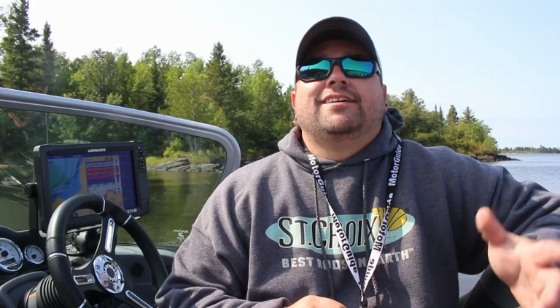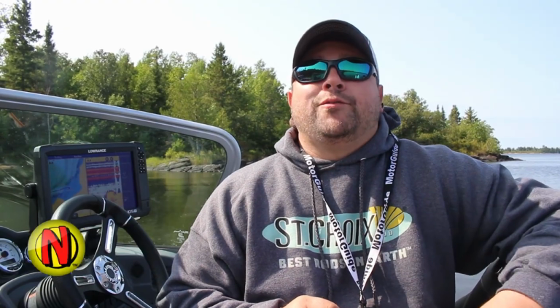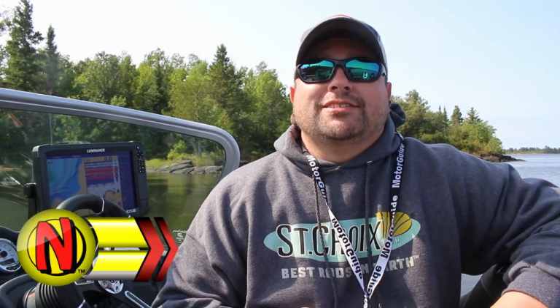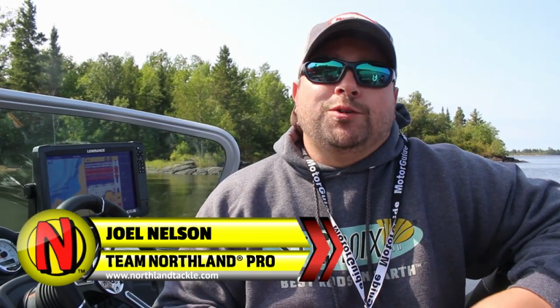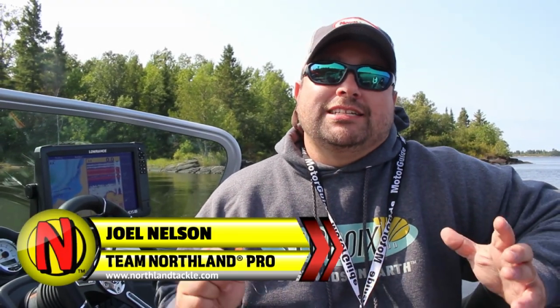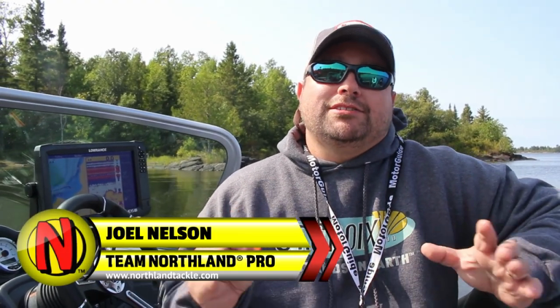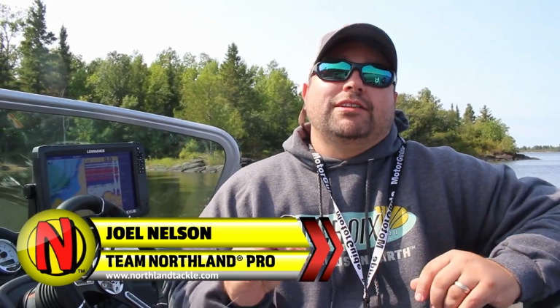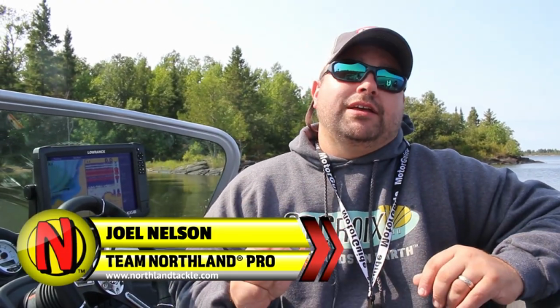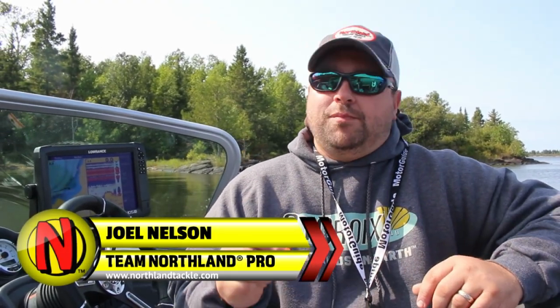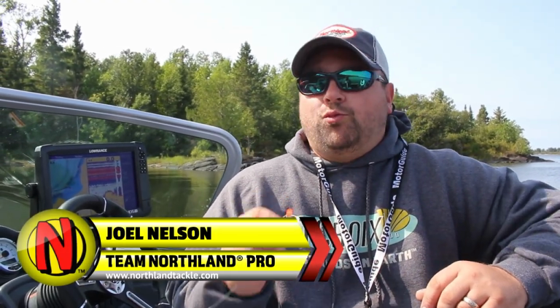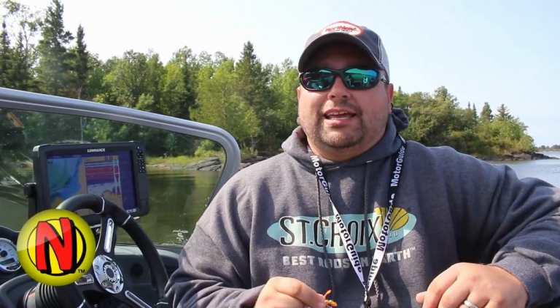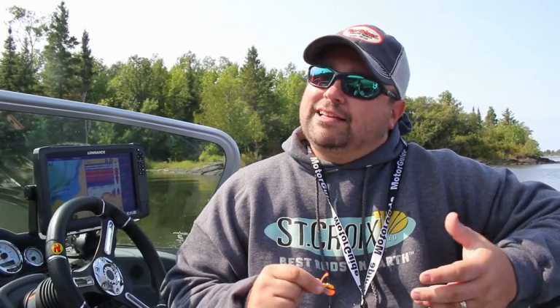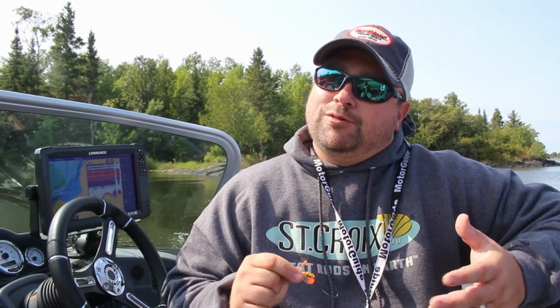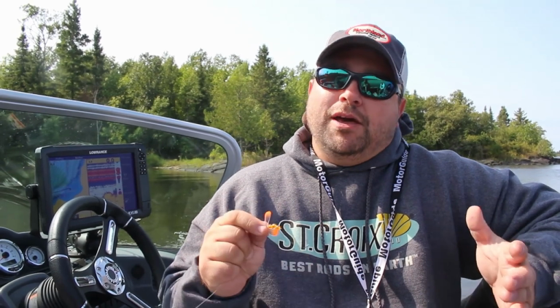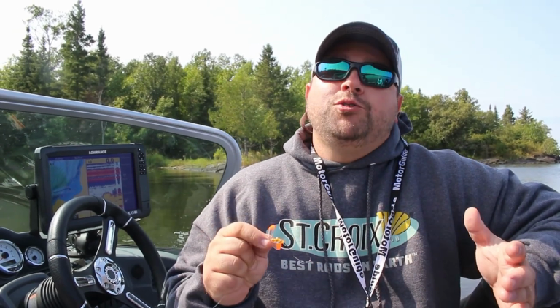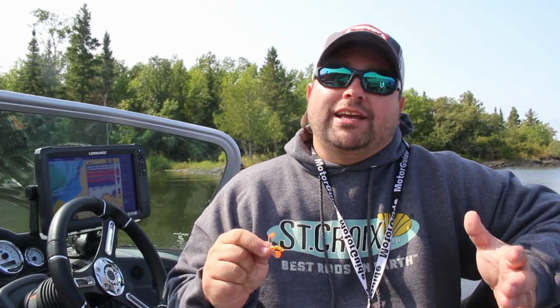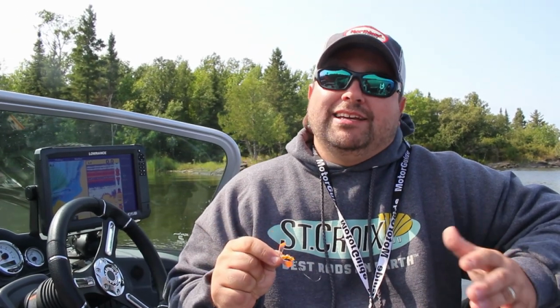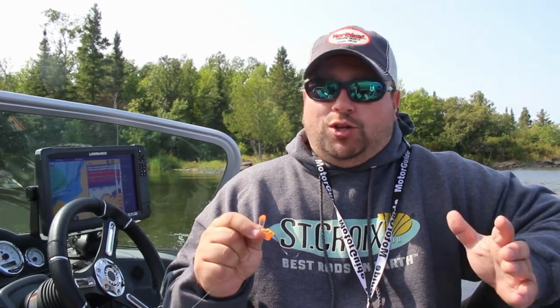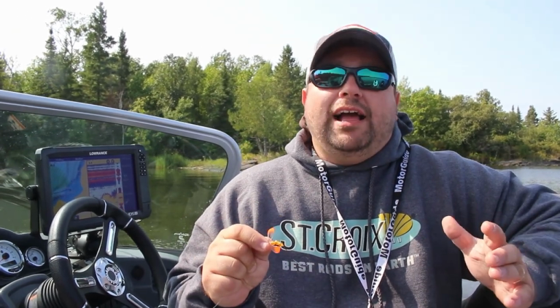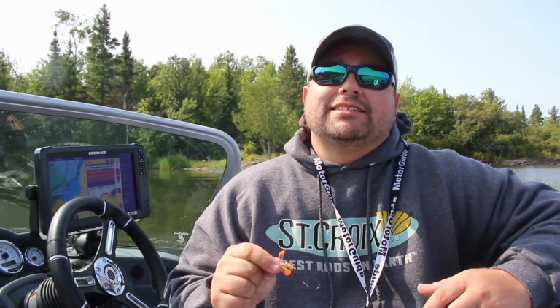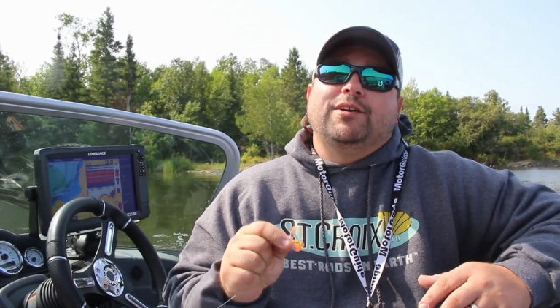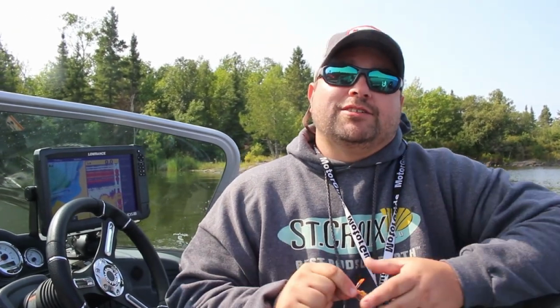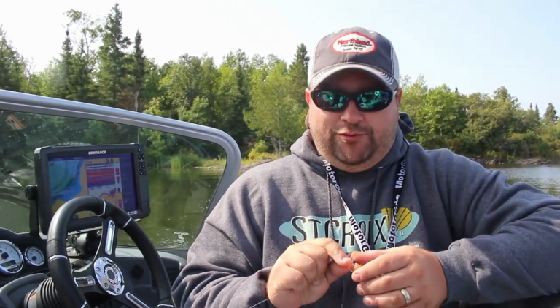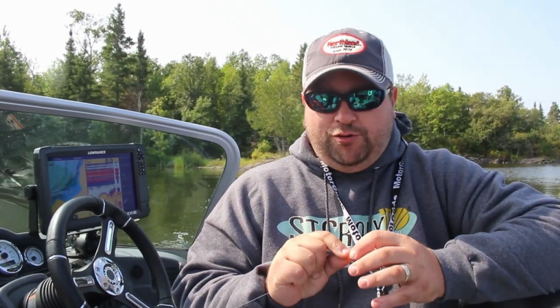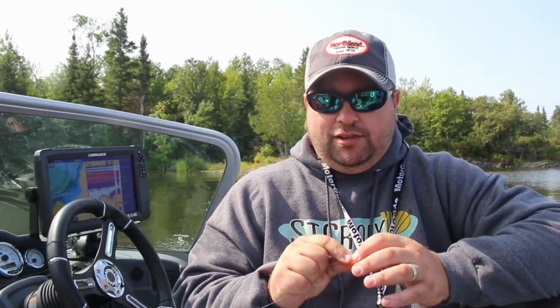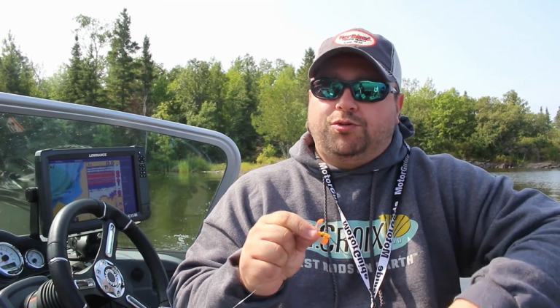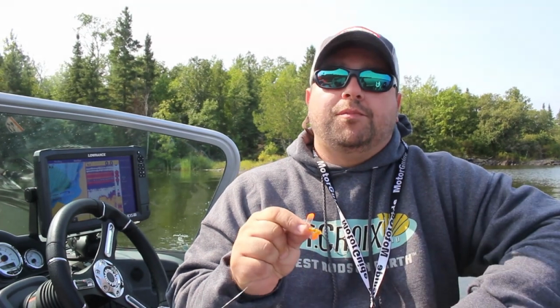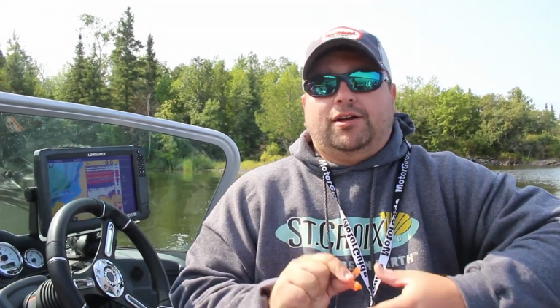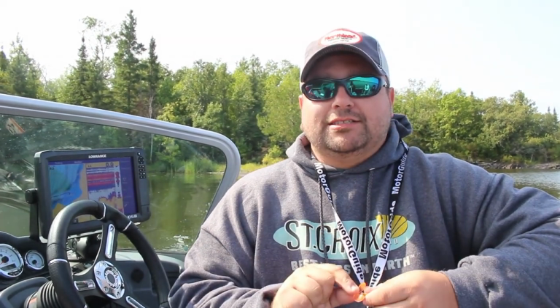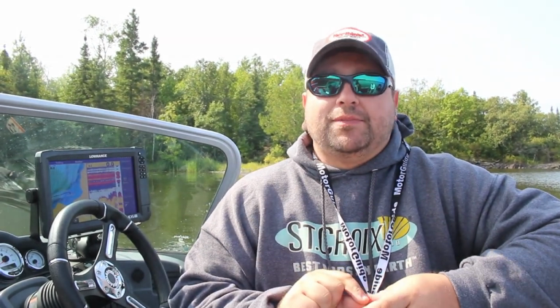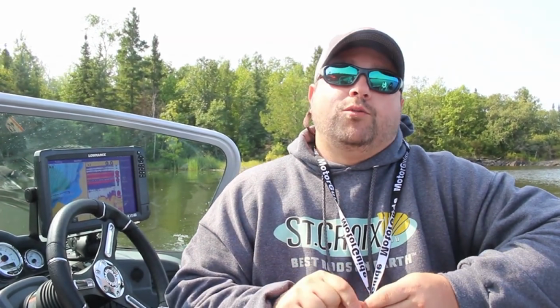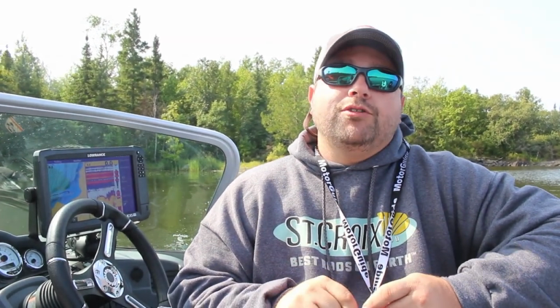Hi everyone, this is Joel Nelson and I'm here to talk a little bit about rigging. No matter how you rig — slow or fast — there is a solution for you in the Northland butterfly rig system.